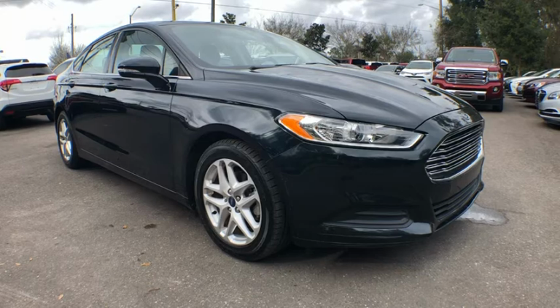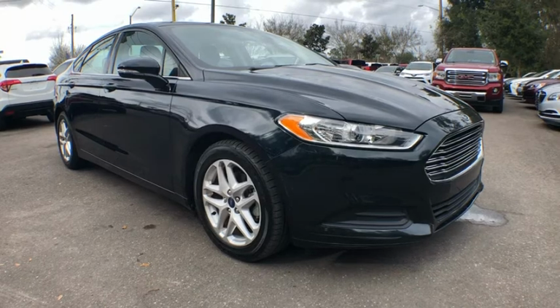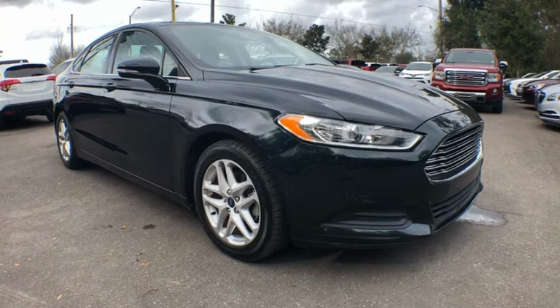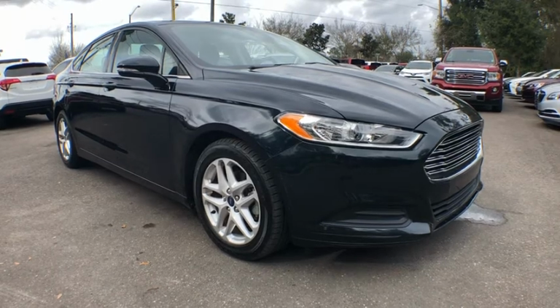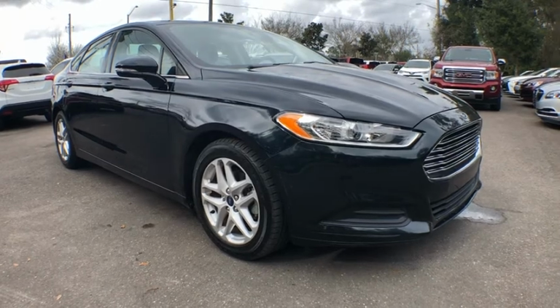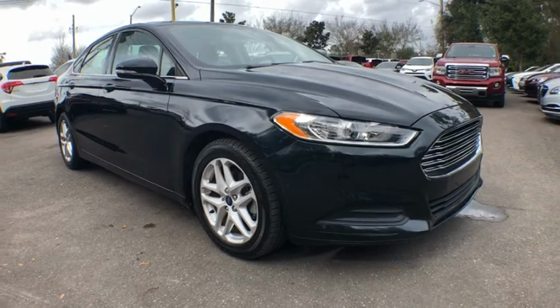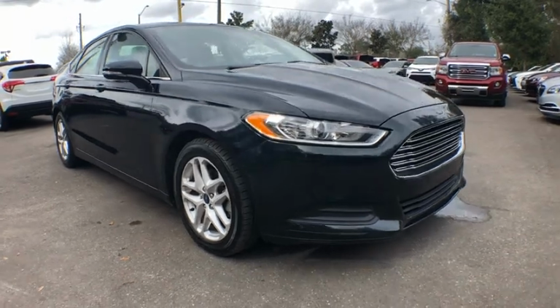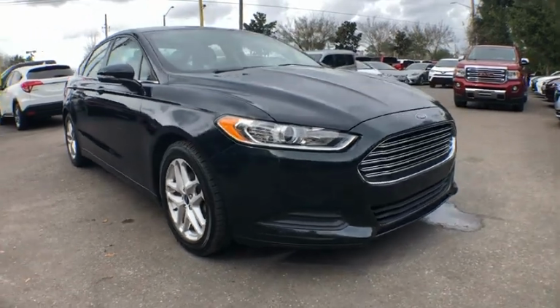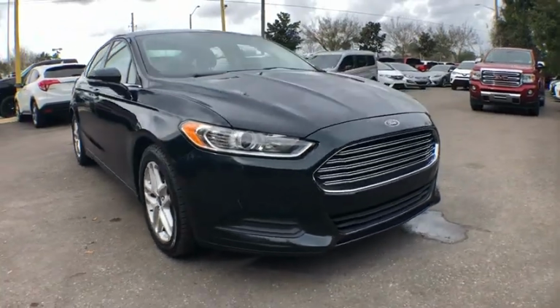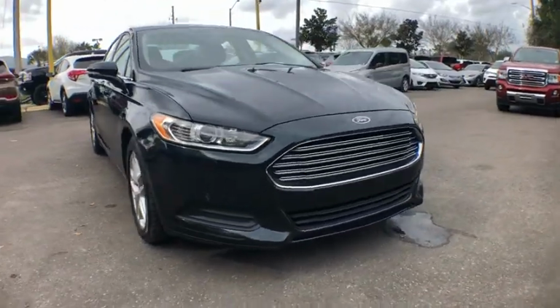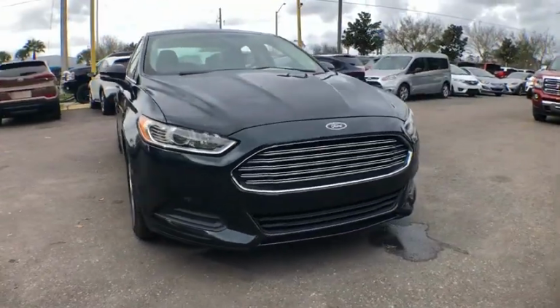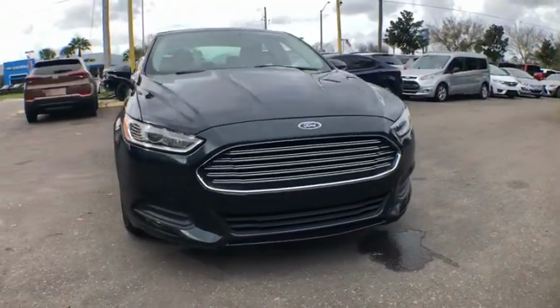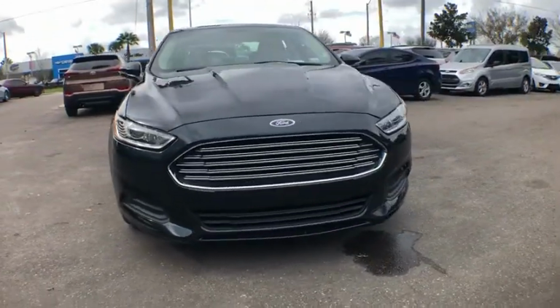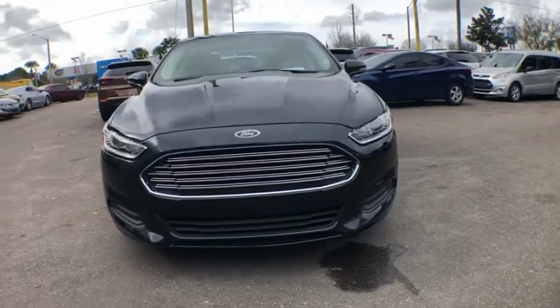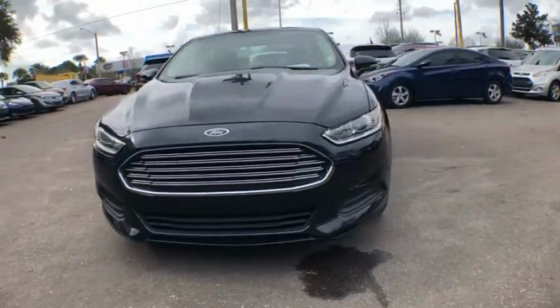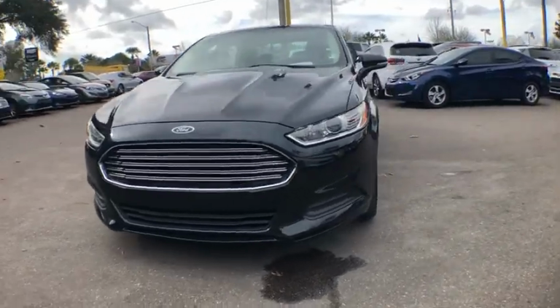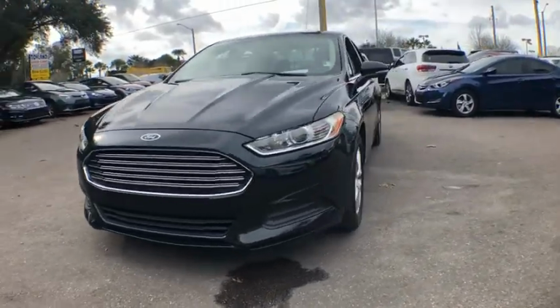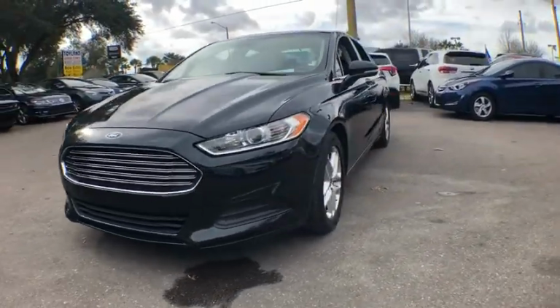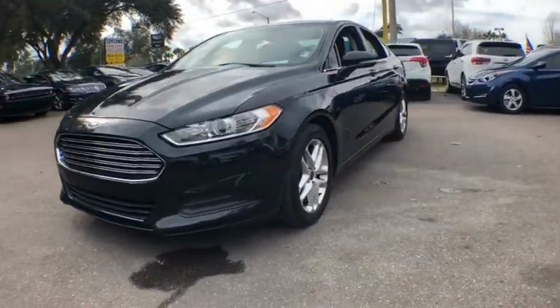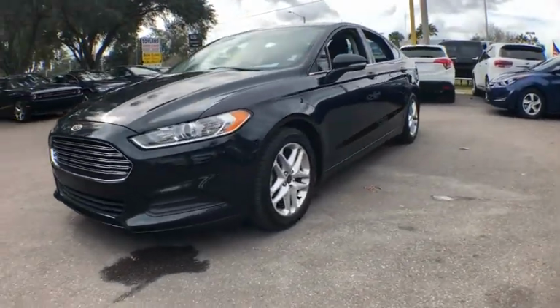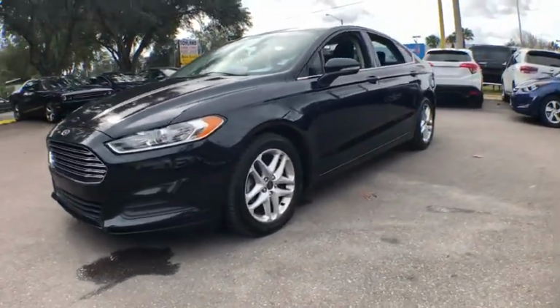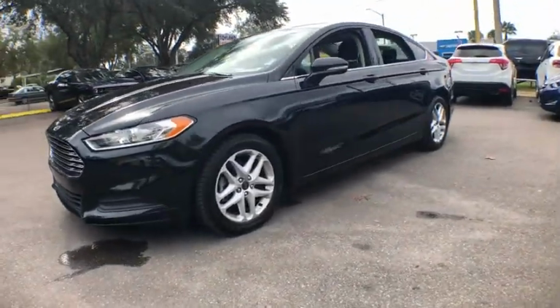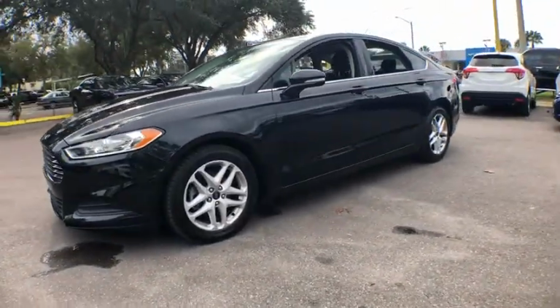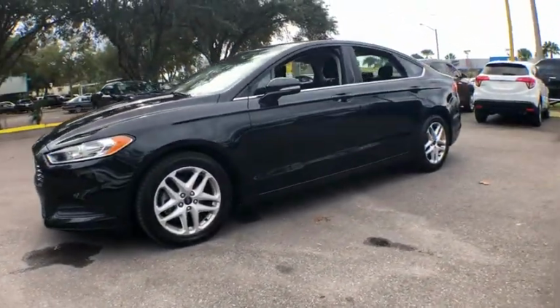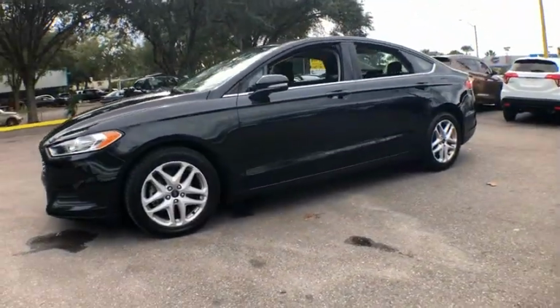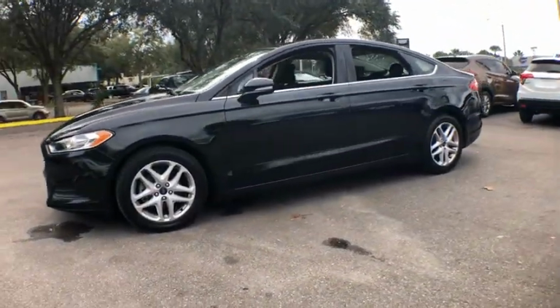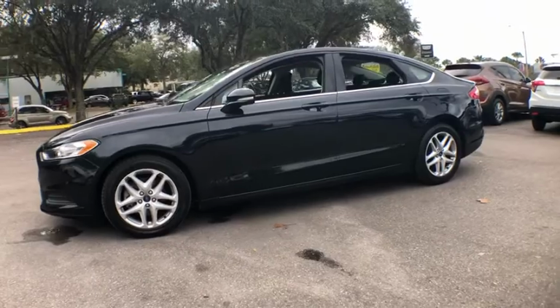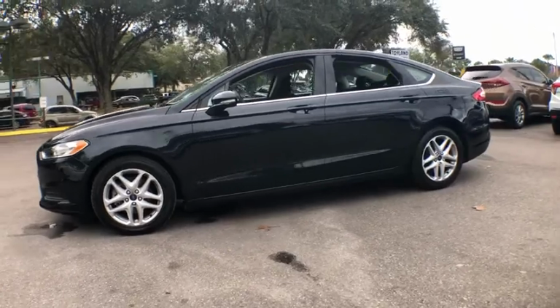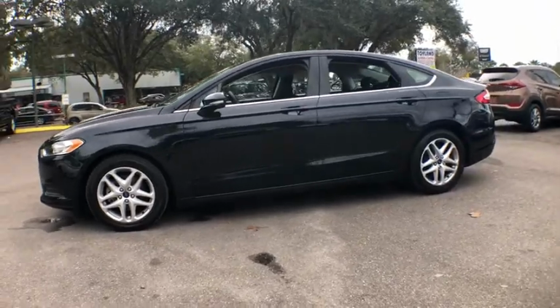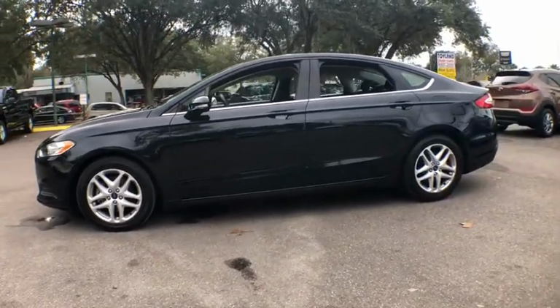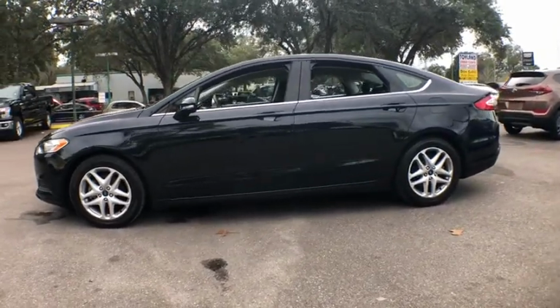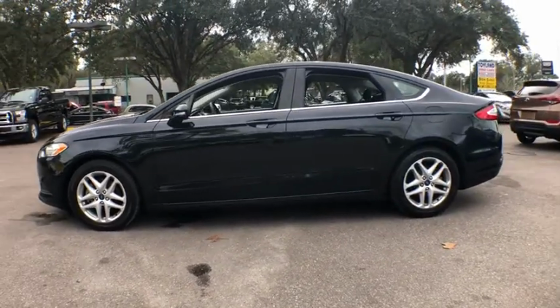The 2014 Ford Fusion. You can have both impressive power and great economy in a Fusion. This vehicle has less than 65,000 miles. Here are some of this vehicle's great options.